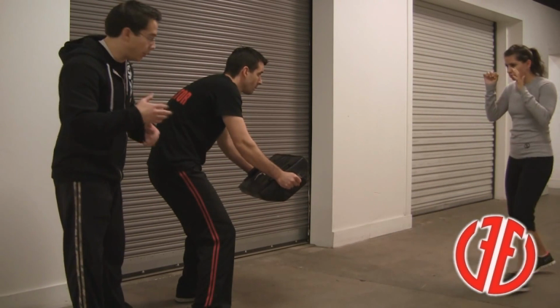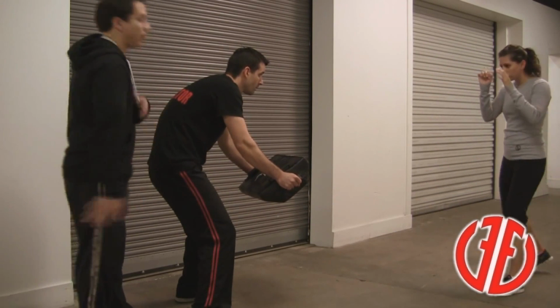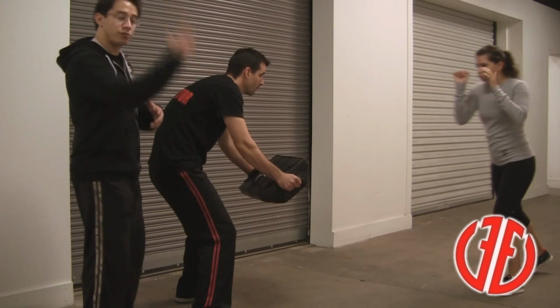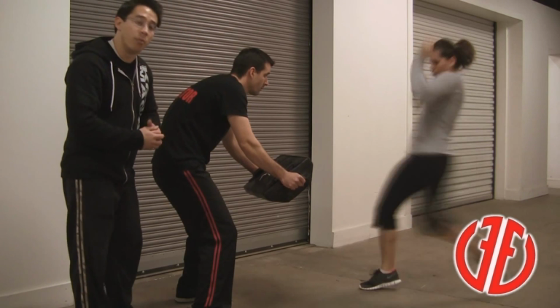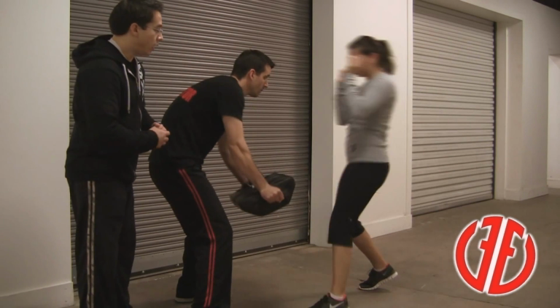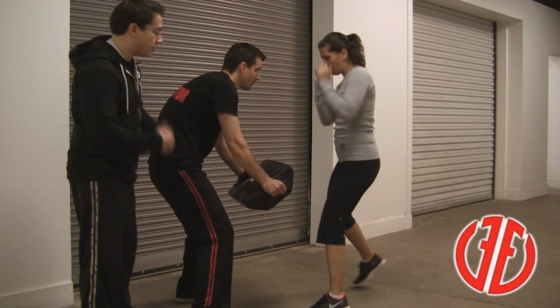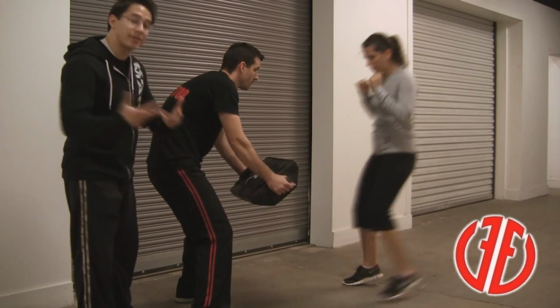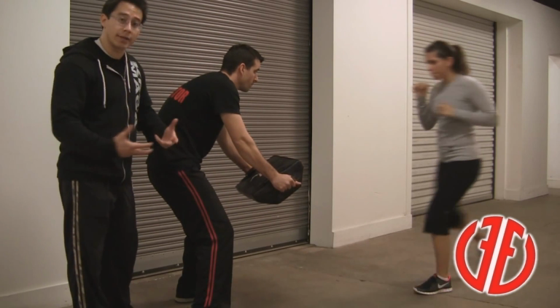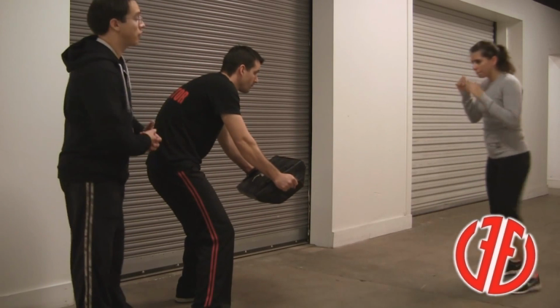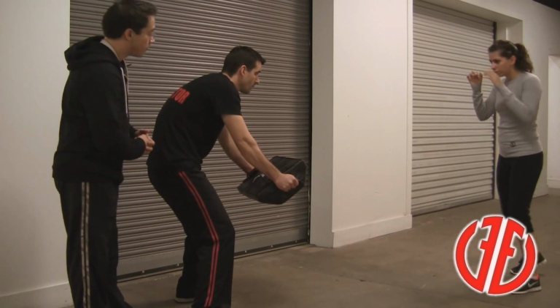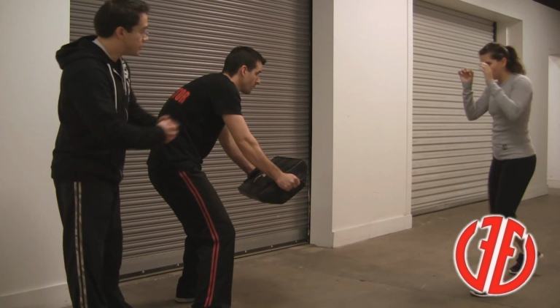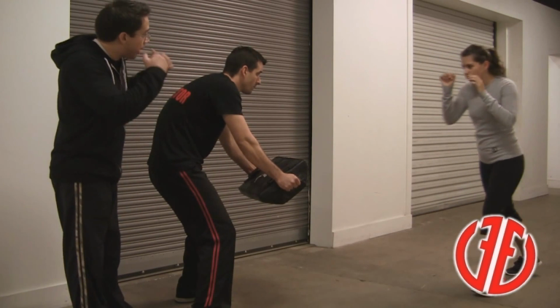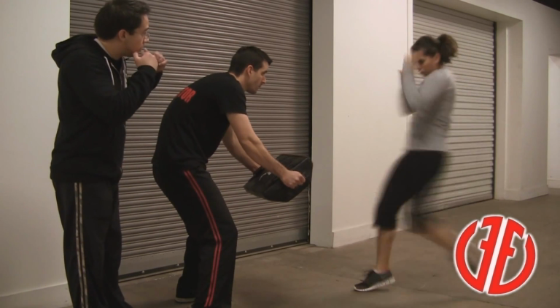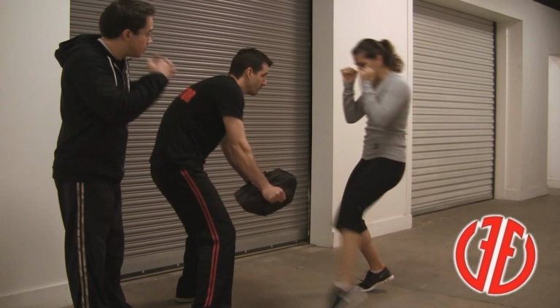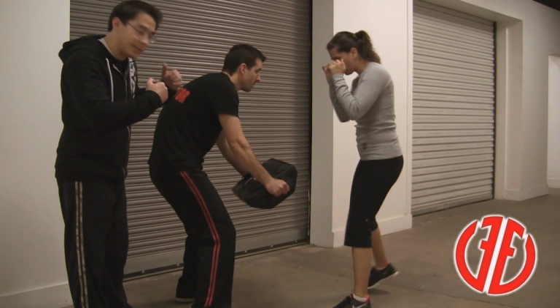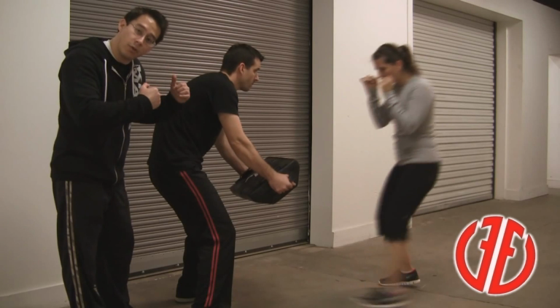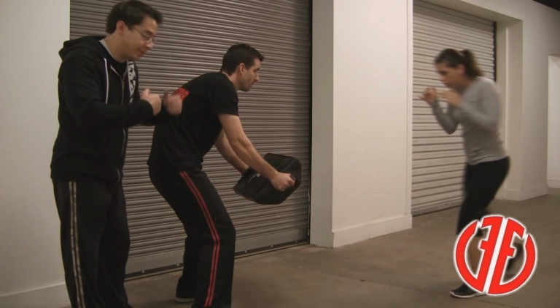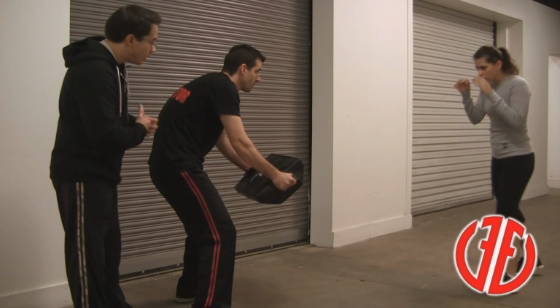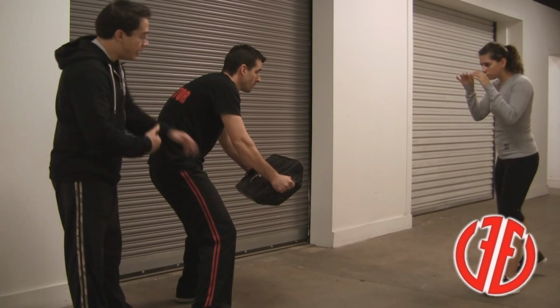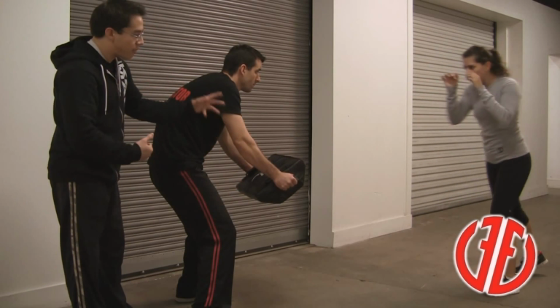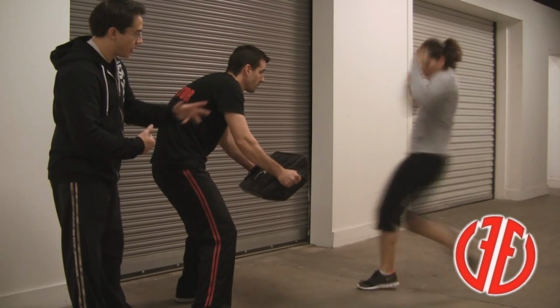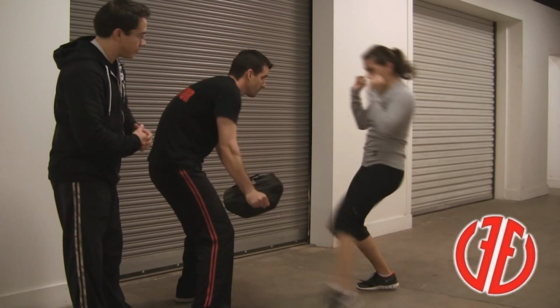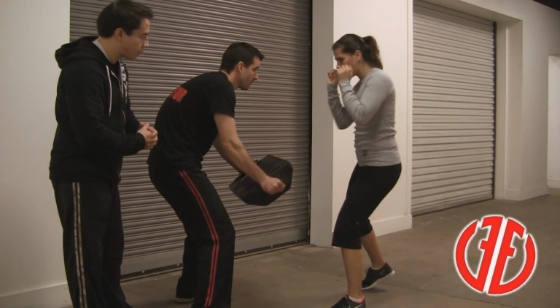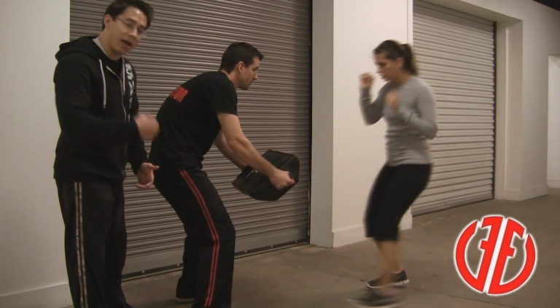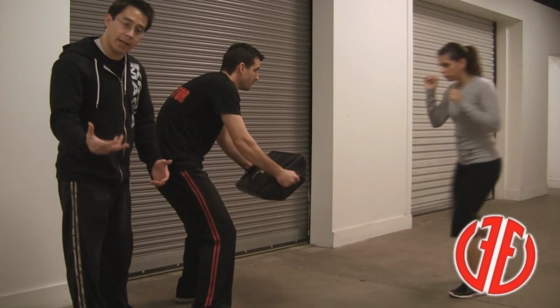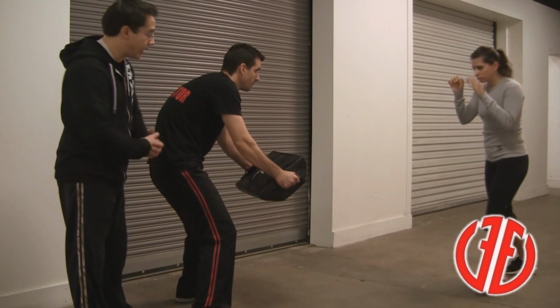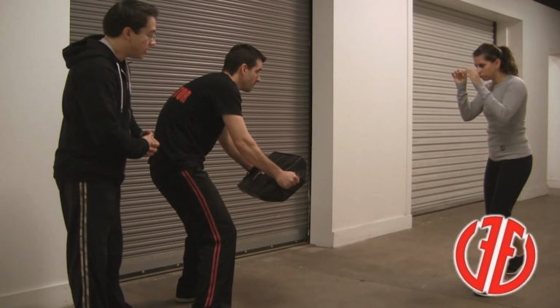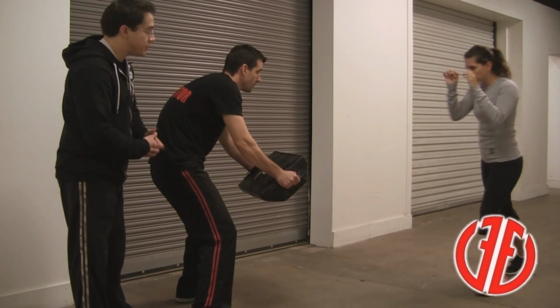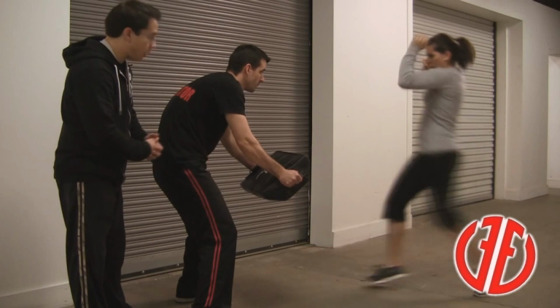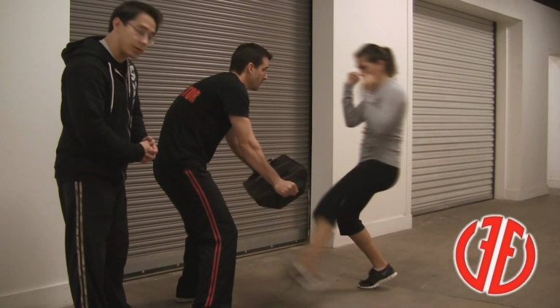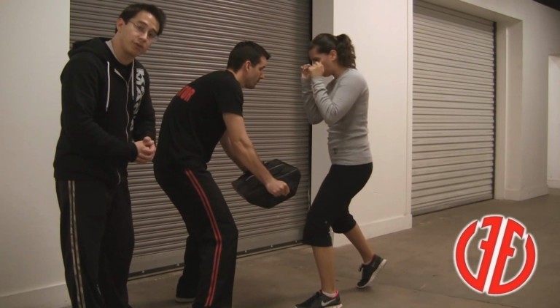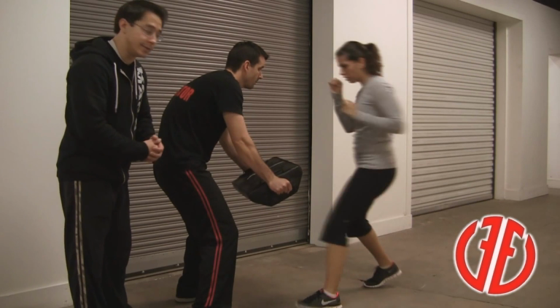It also lets her follow through and drive through more, so it's a more effective and stronger strike. She's keeping her hands up at all times, elbows tight to her ribs. Her knee is going past the target every single time so she's not hyperextending her leg. And she's making contact with the top of her shoelaces.